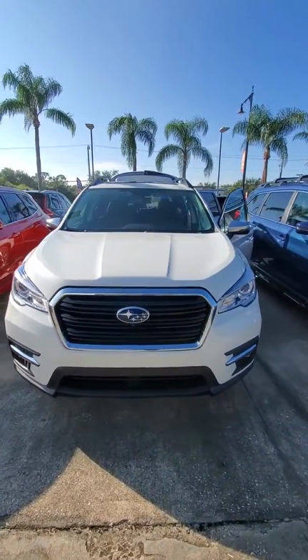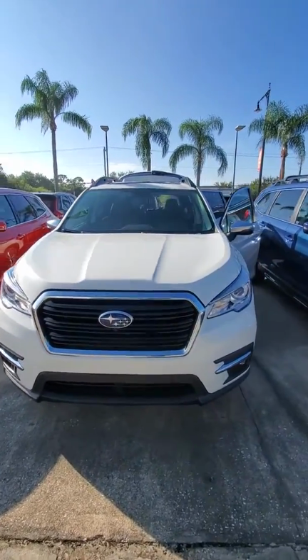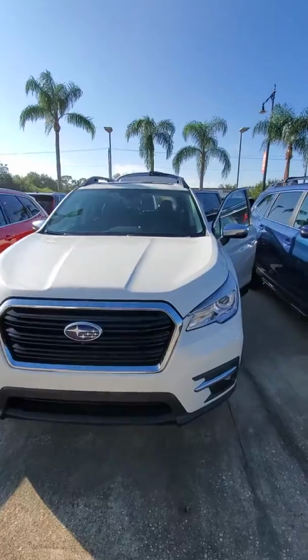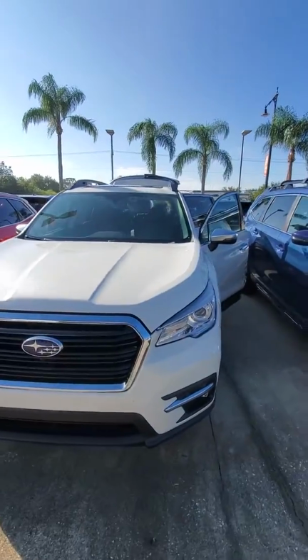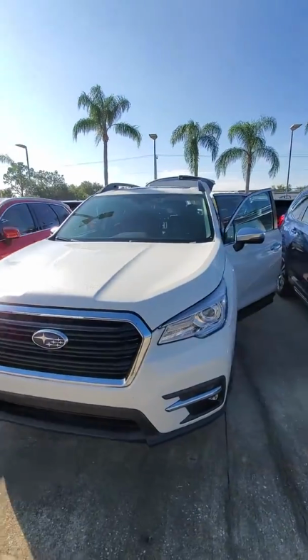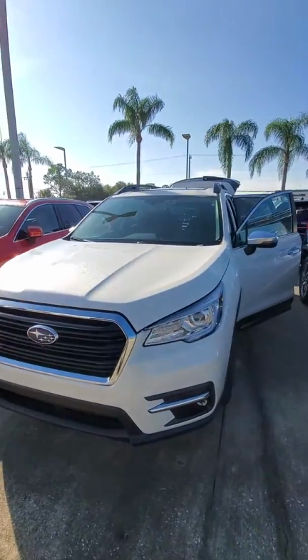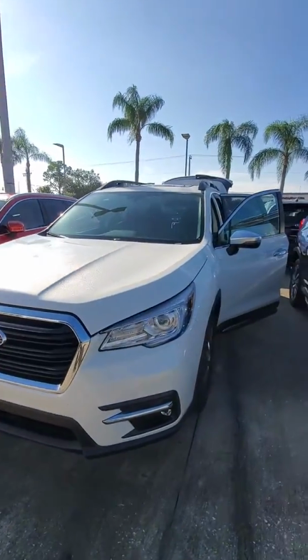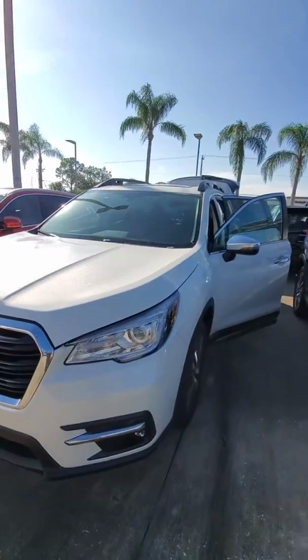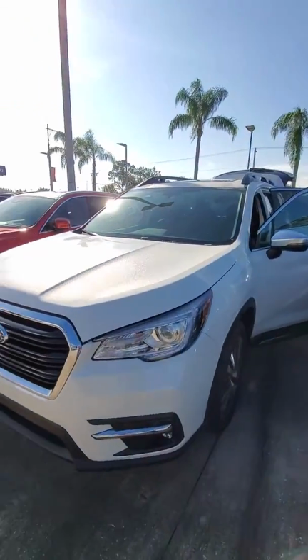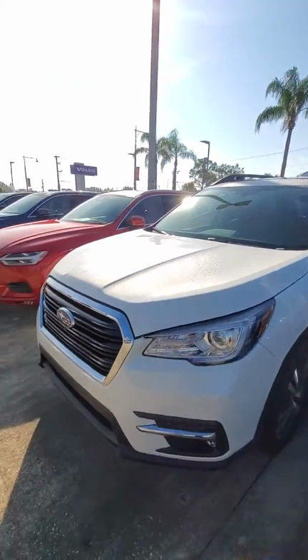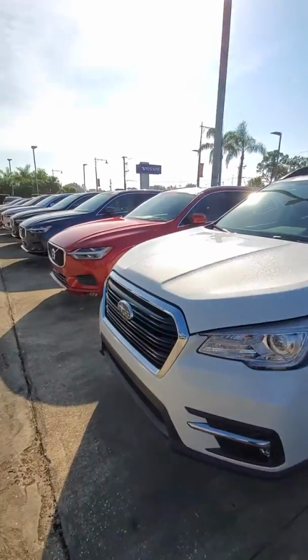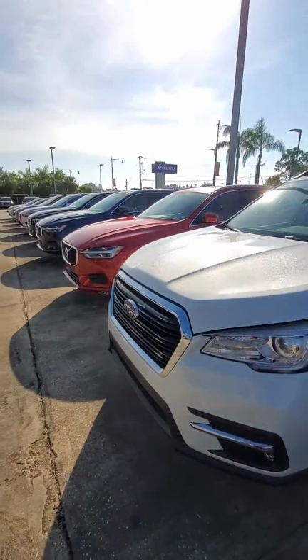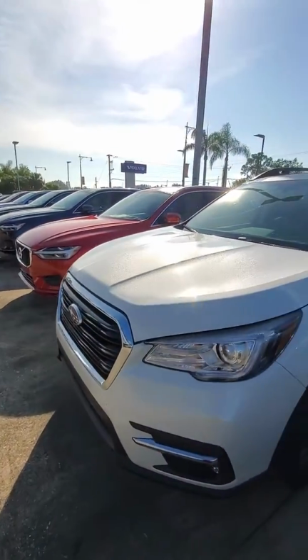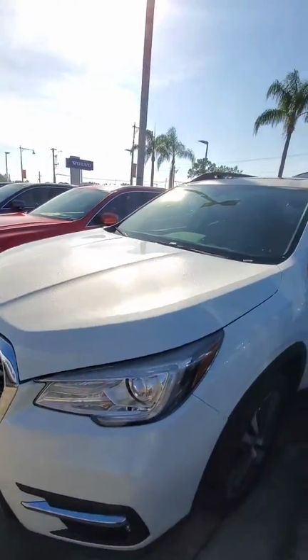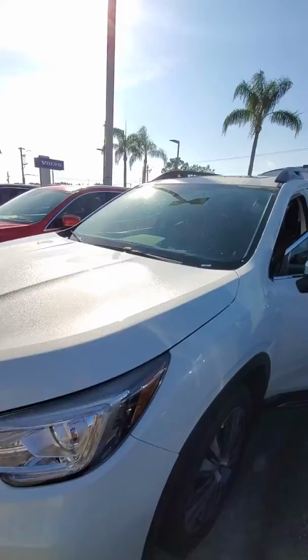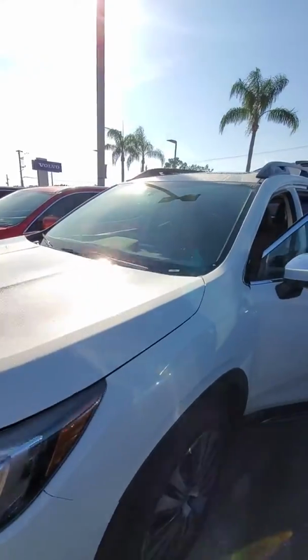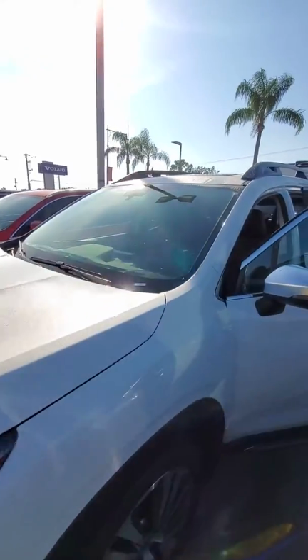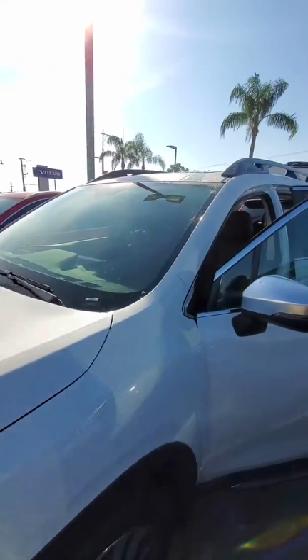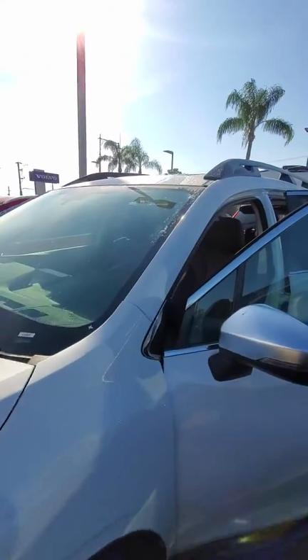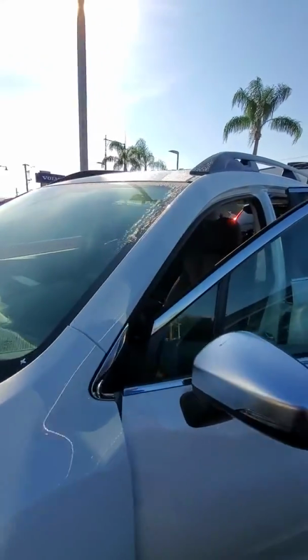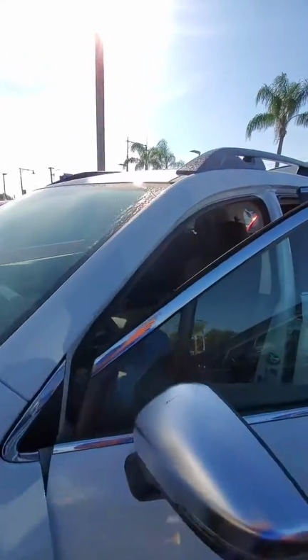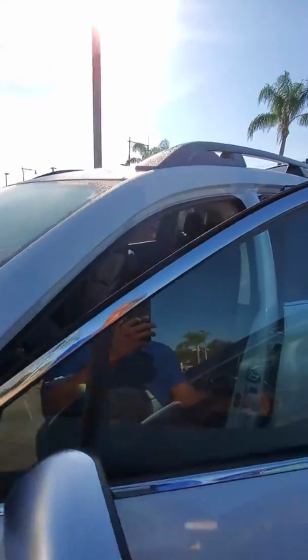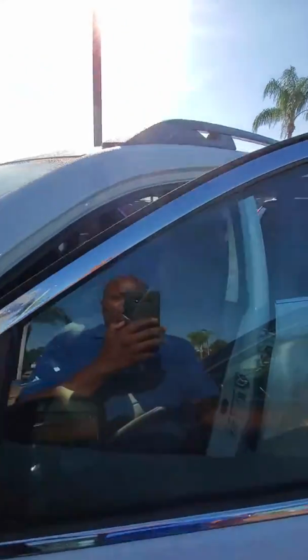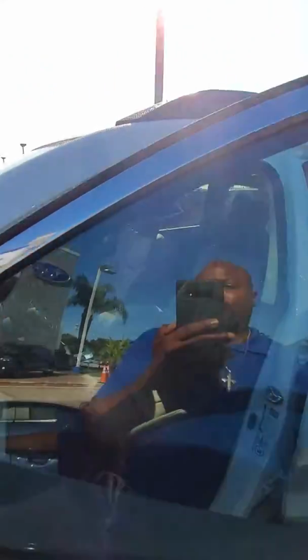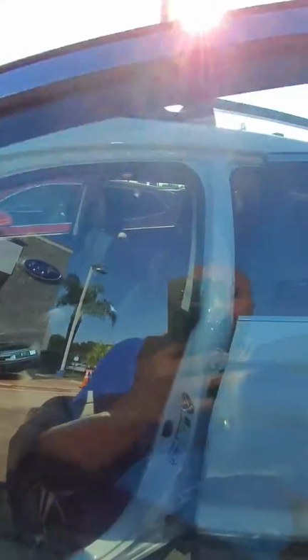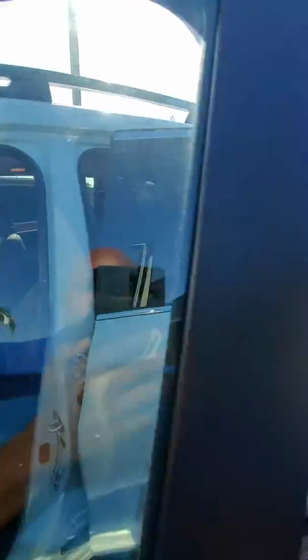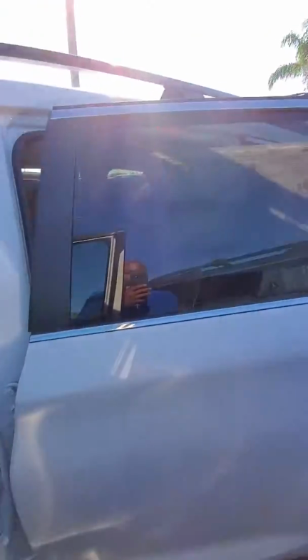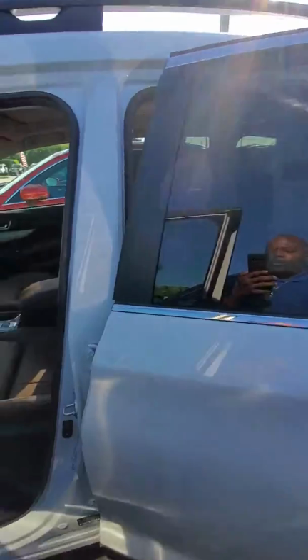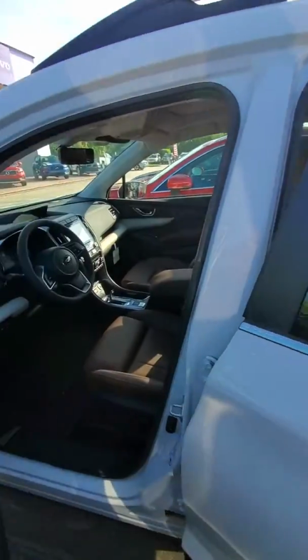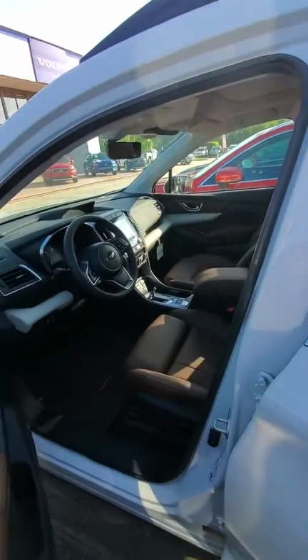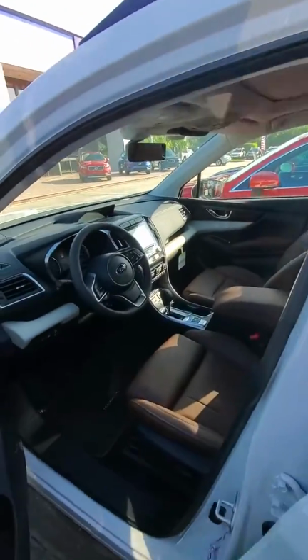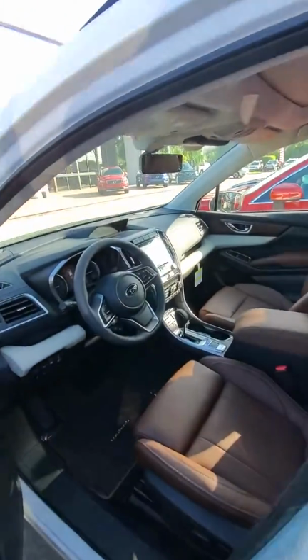The Touring Model is loaded with a lot of features, from your front view cam, to your rear view mirror cam, along with your standard backup cam.